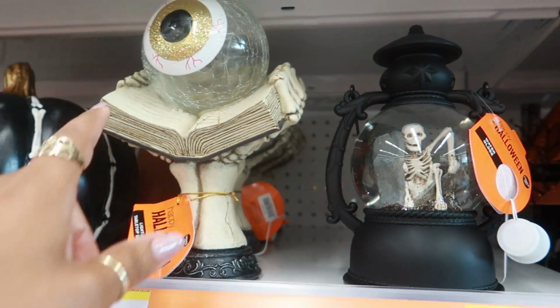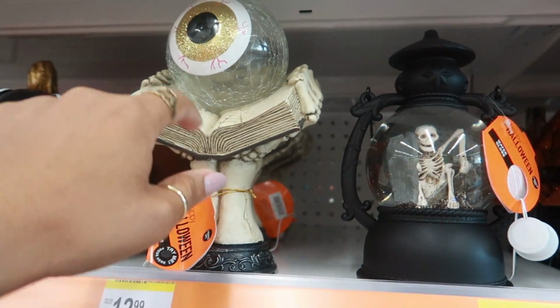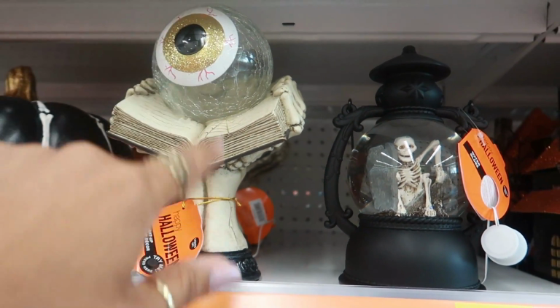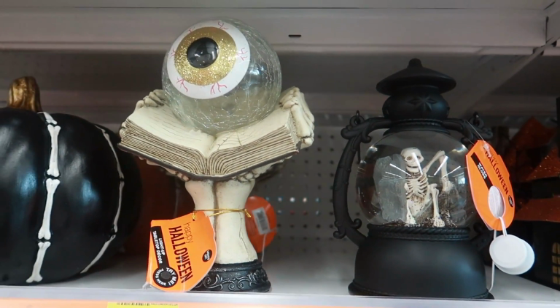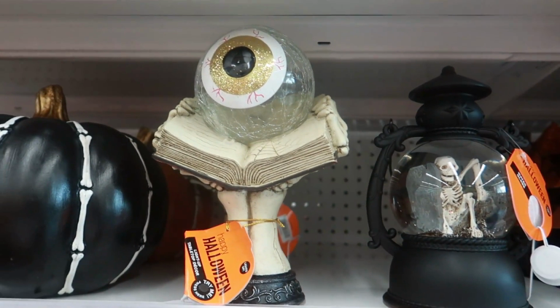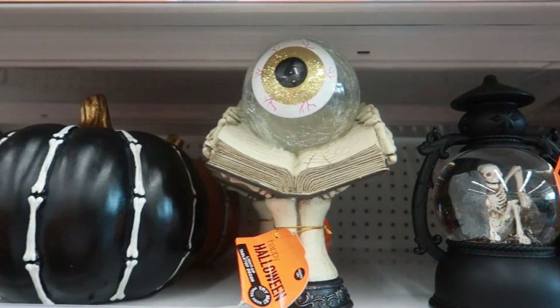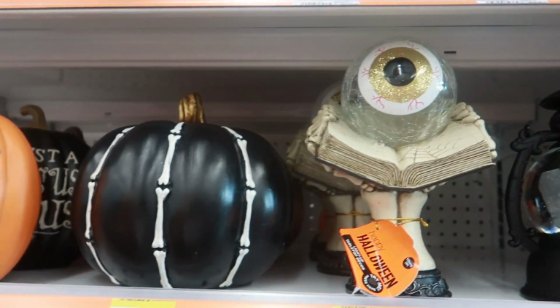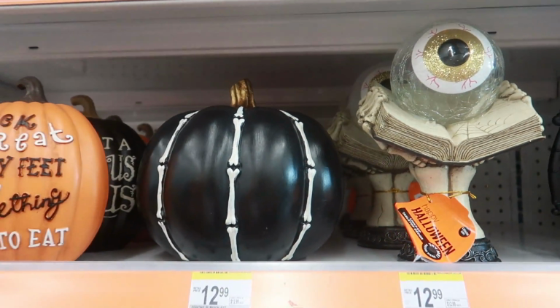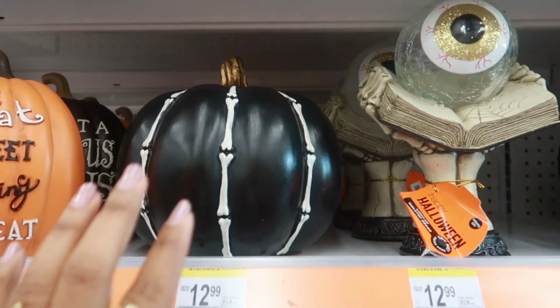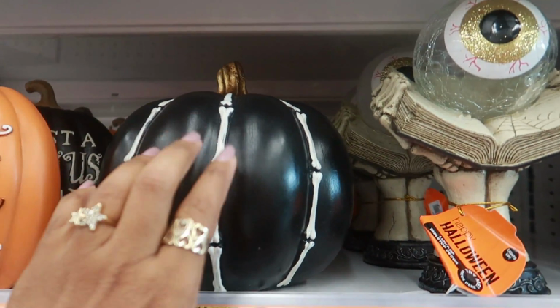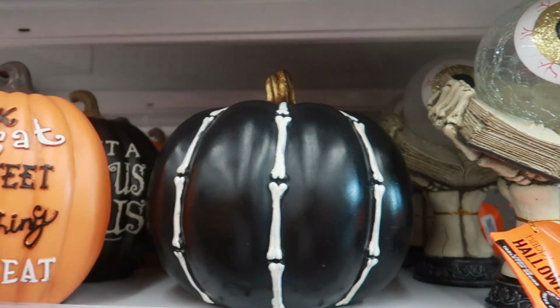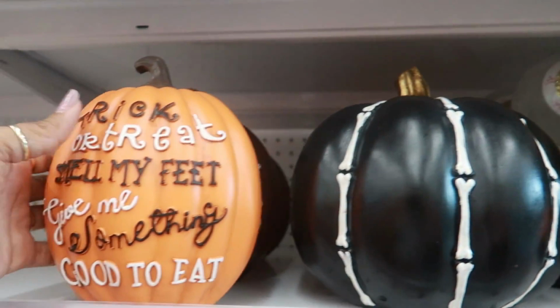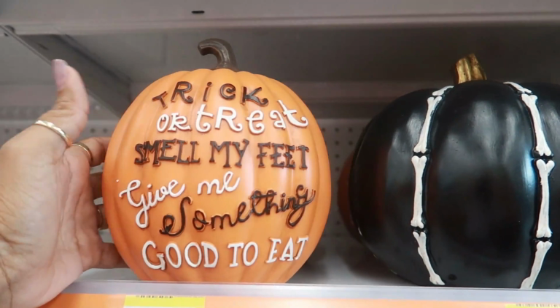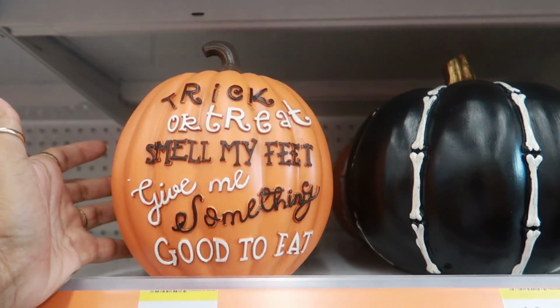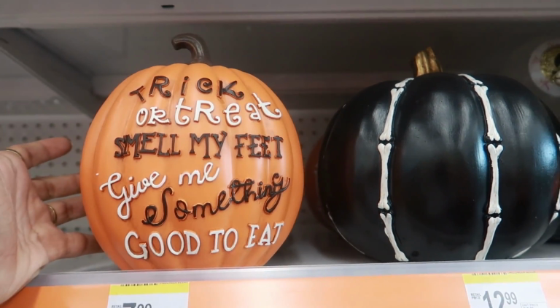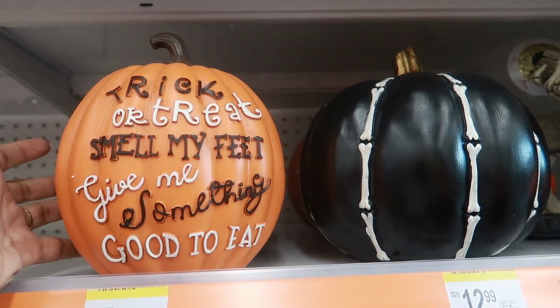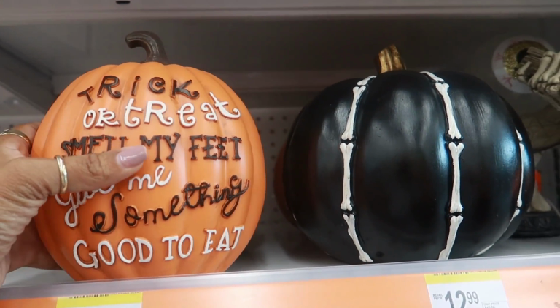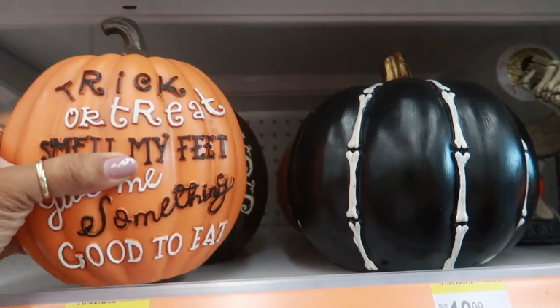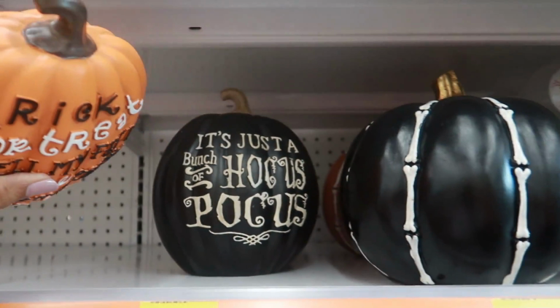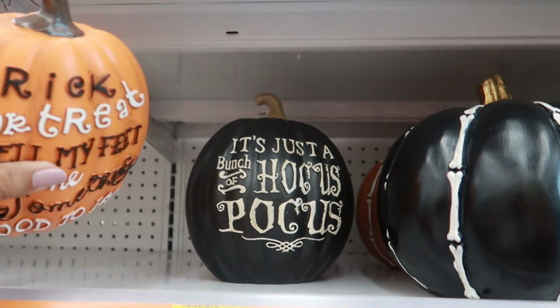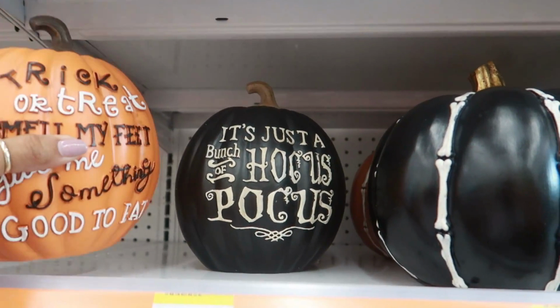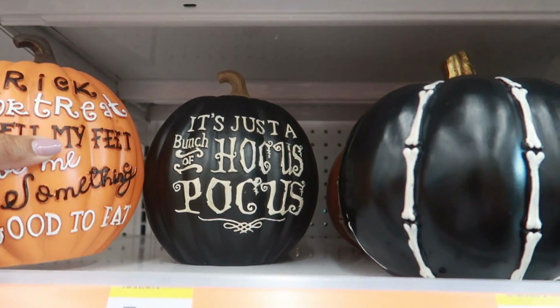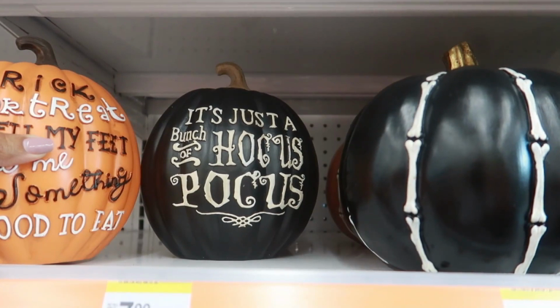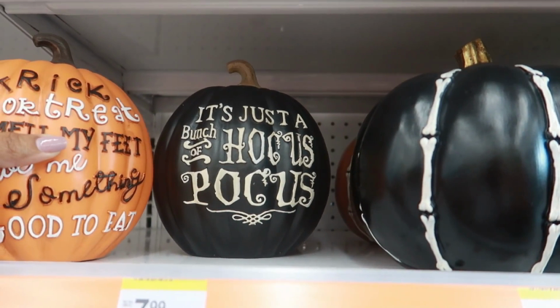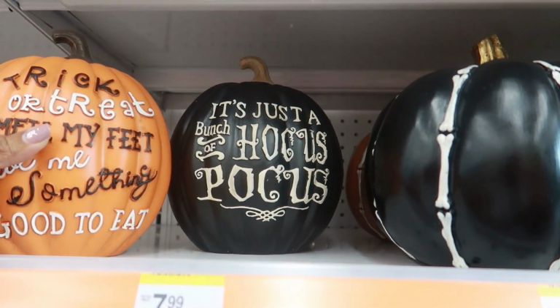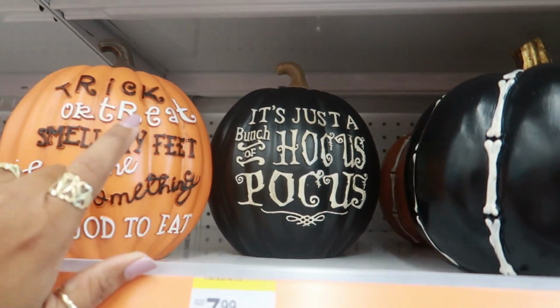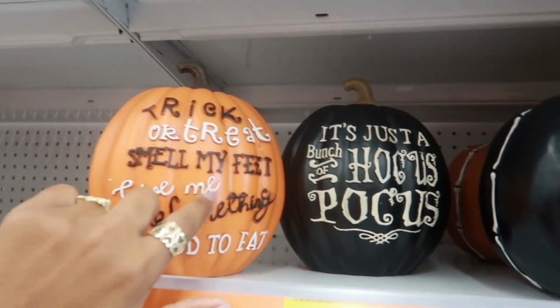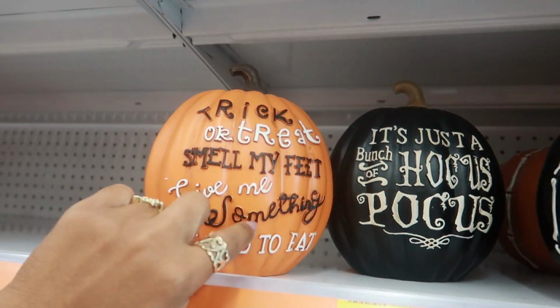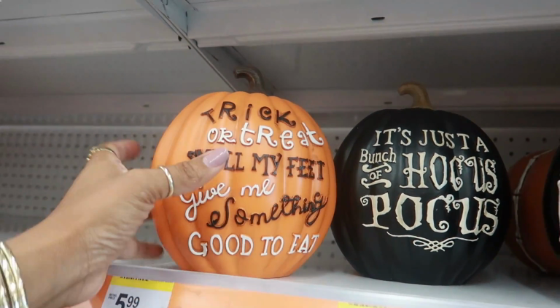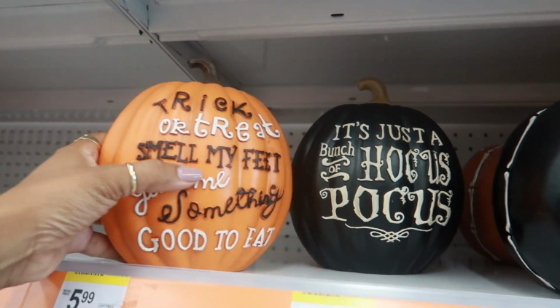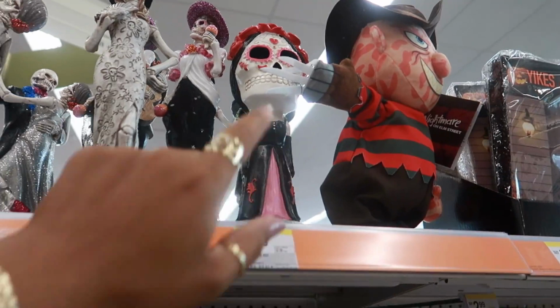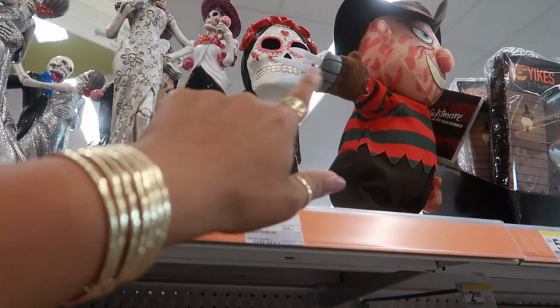This is kind of creepy — $12.99. You have the pumpkins for $13, and this one says 'trick or treat smell my feet.' I like this one — it's just a bunch of Hocus Pocus. I would definitely get this one.